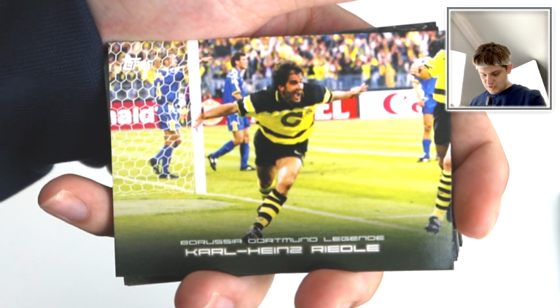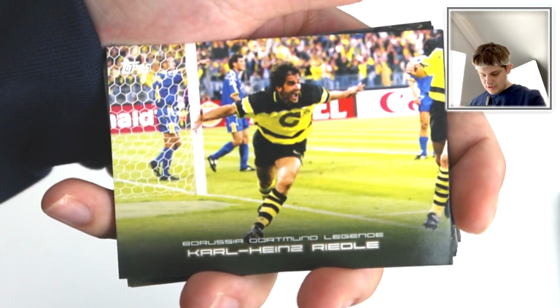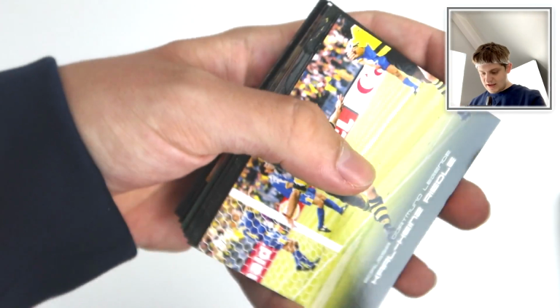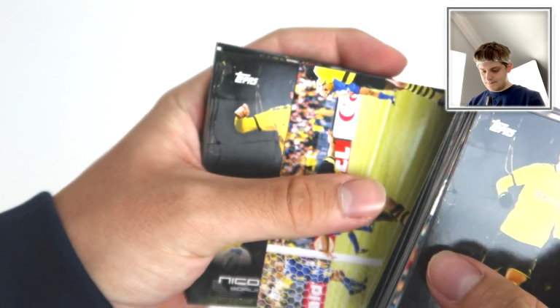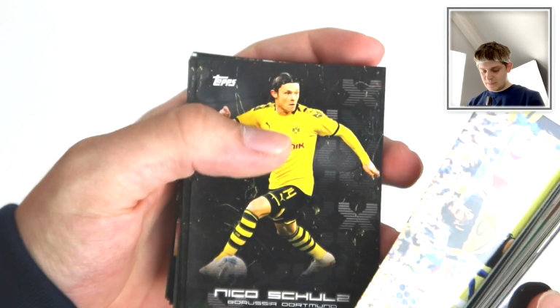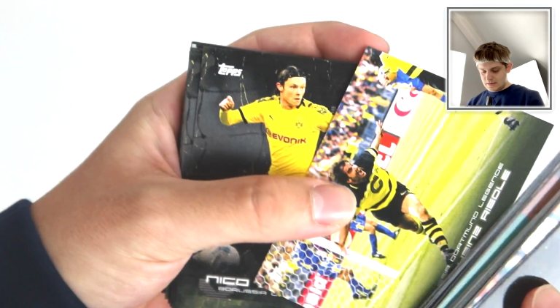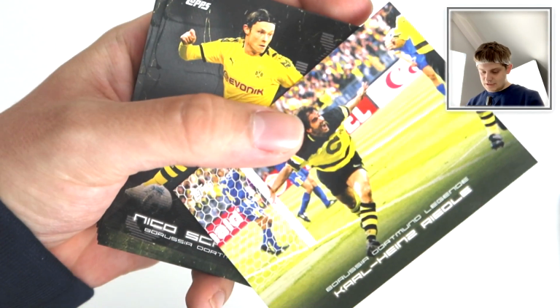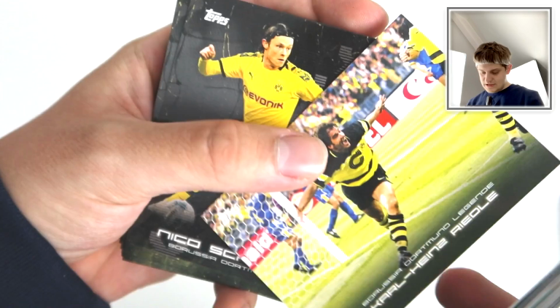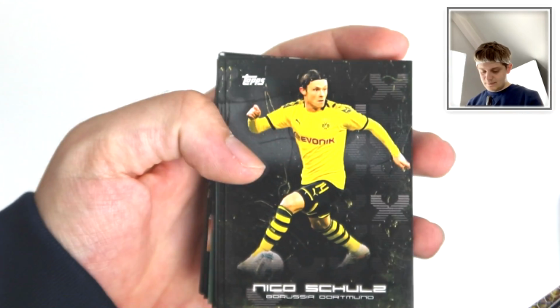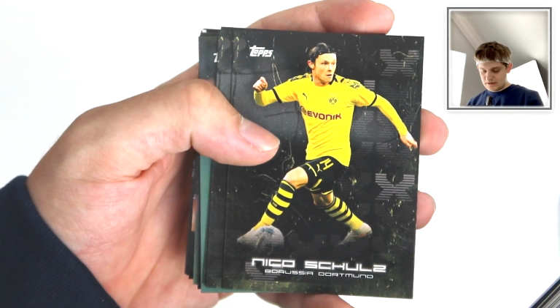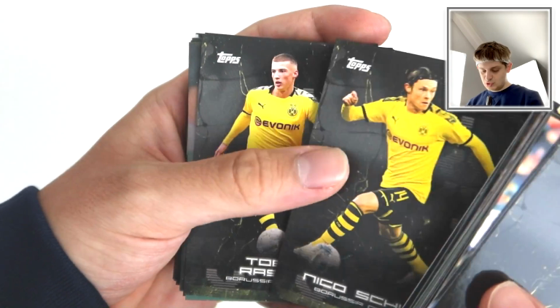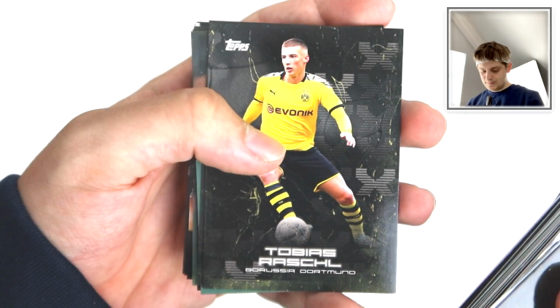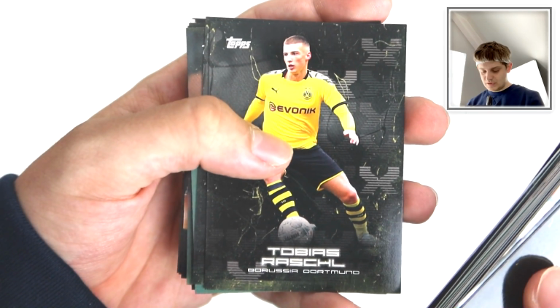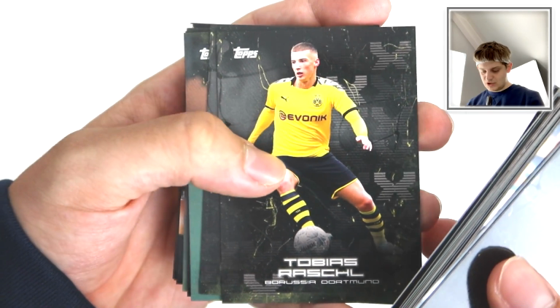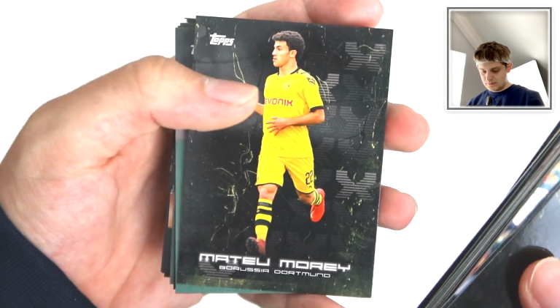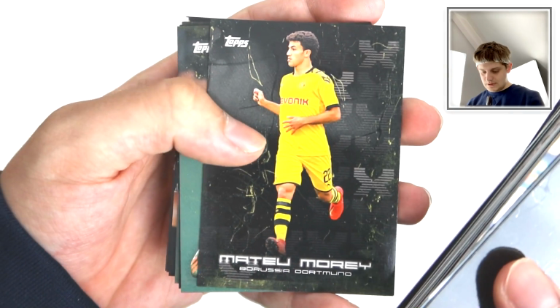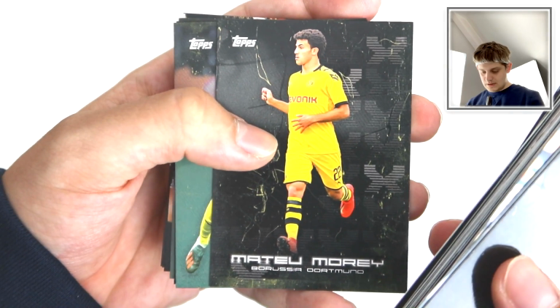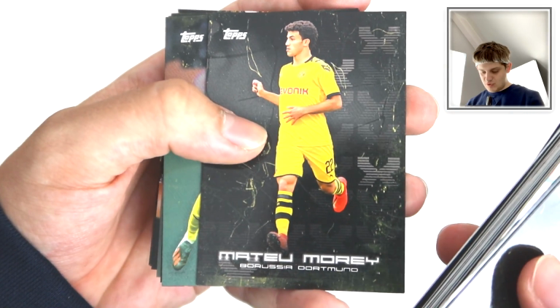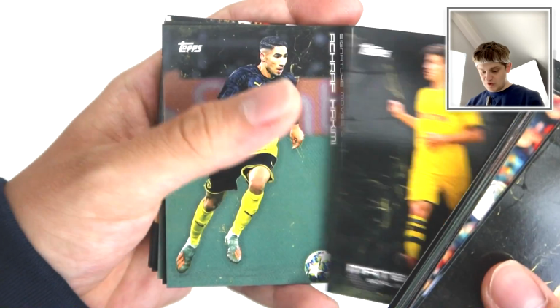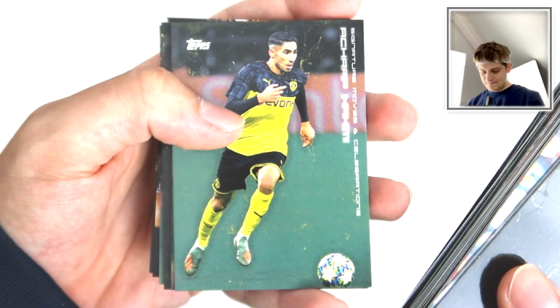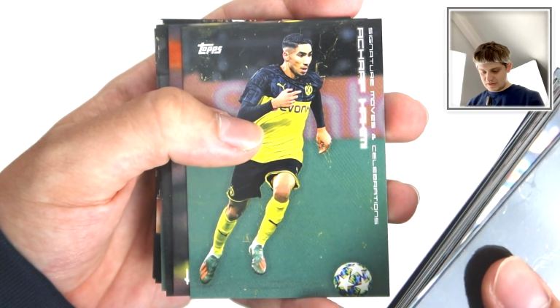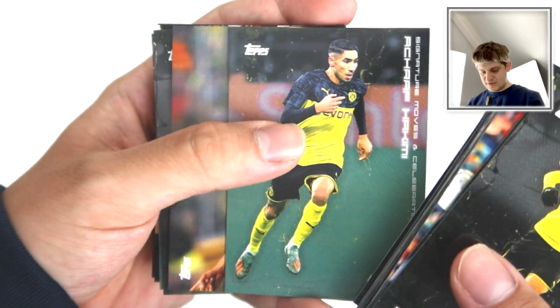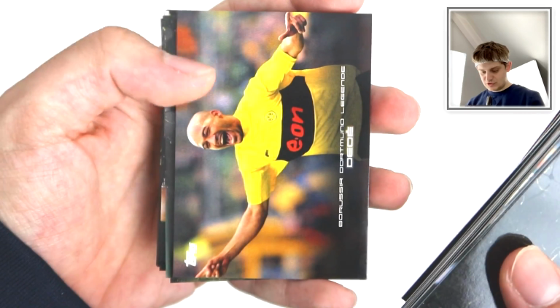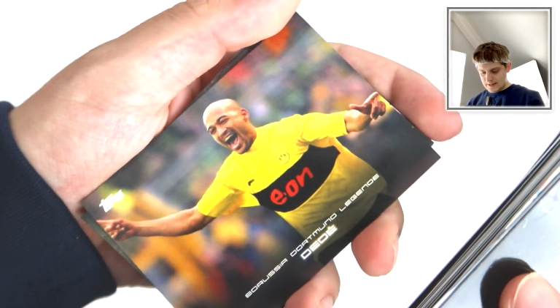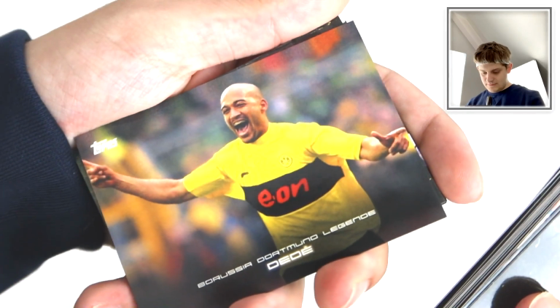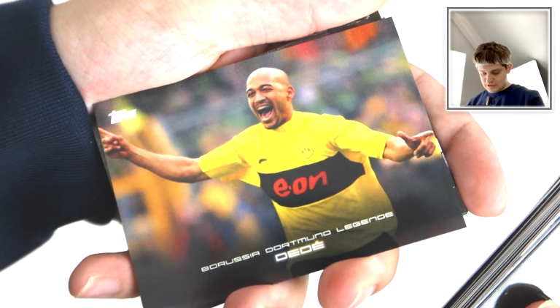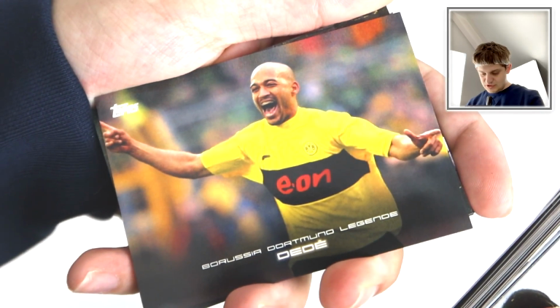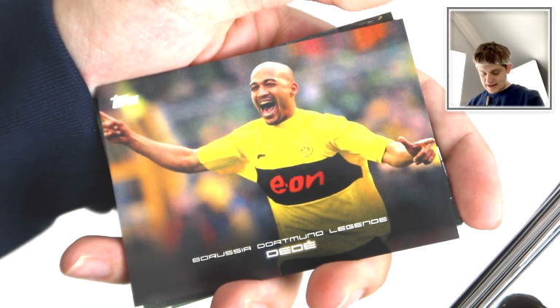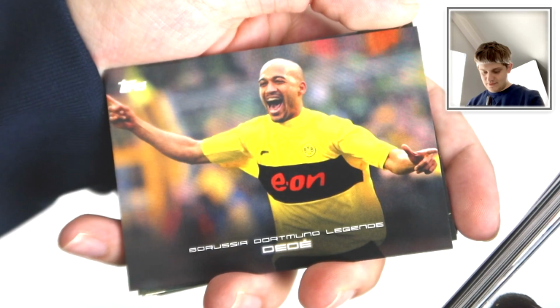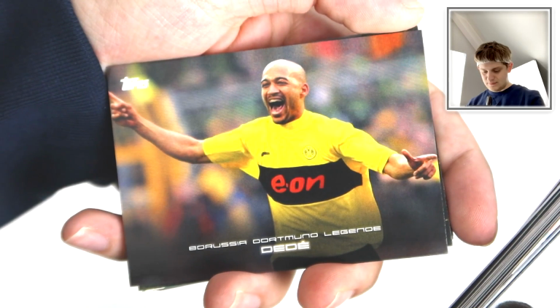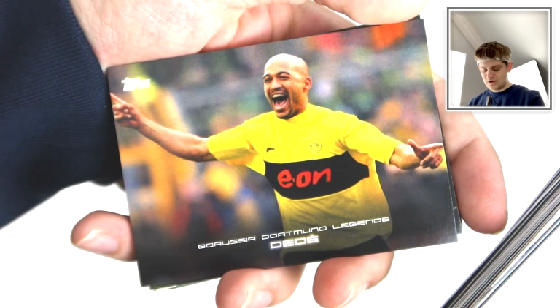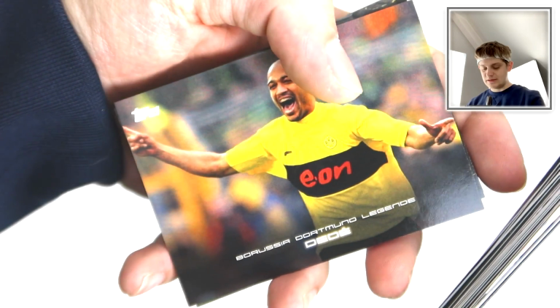Karl-Heinz Riedler - is that a Dortmund legend? Yes. Then we've got Schultz. Rassel. Umdre. Hakimi in action. We've got another legend - Dede there. Nice little kit, that.